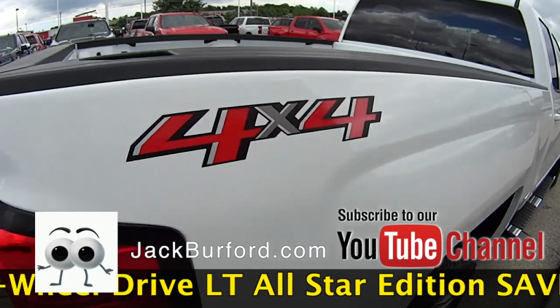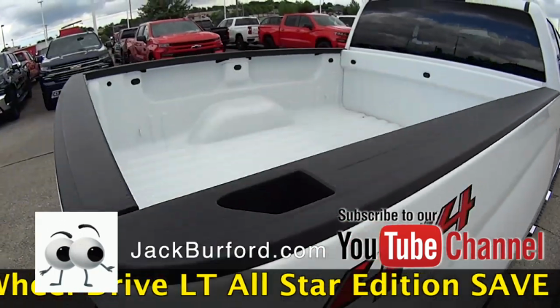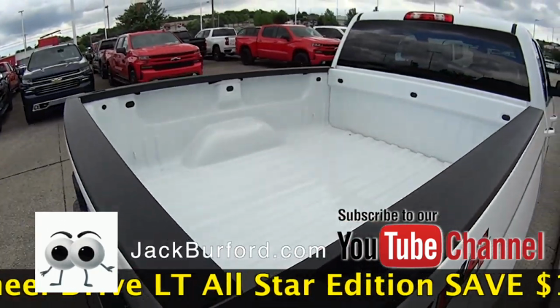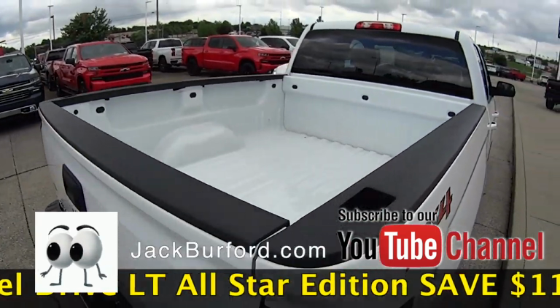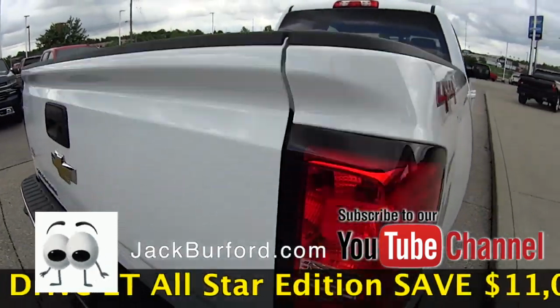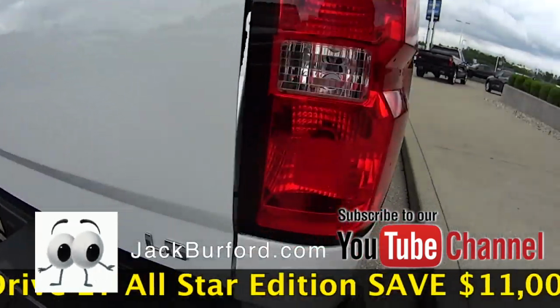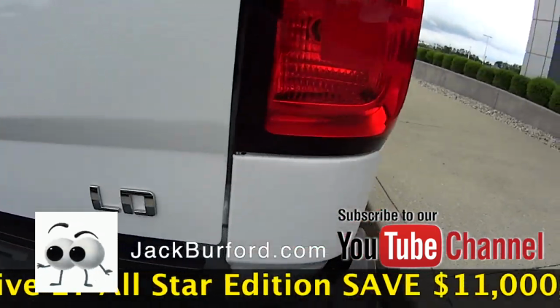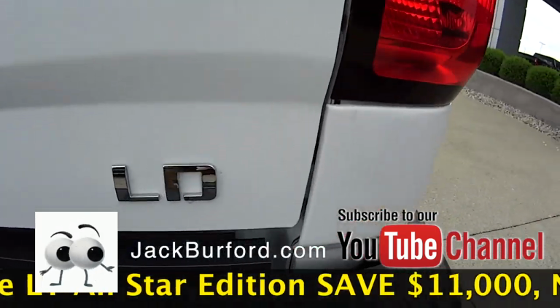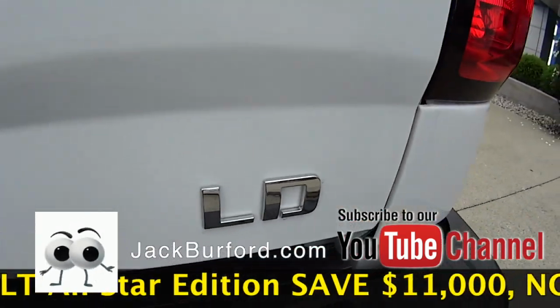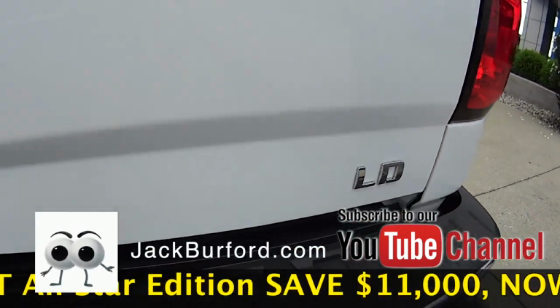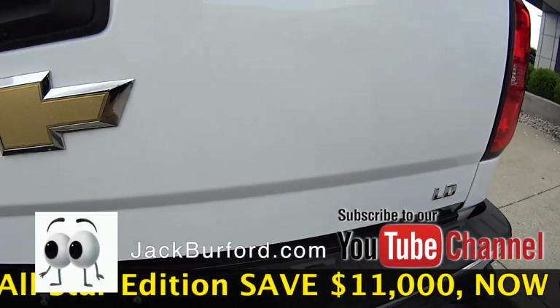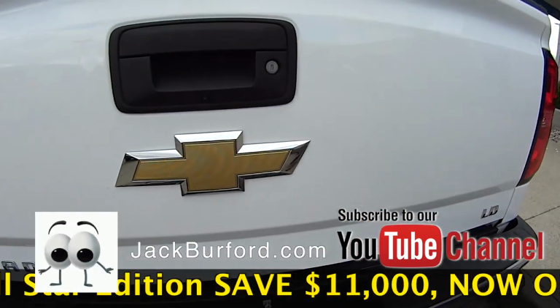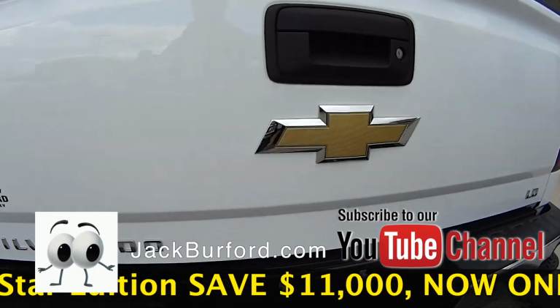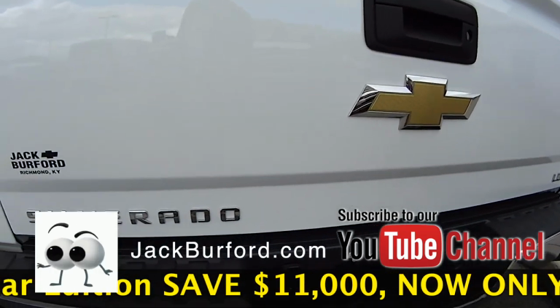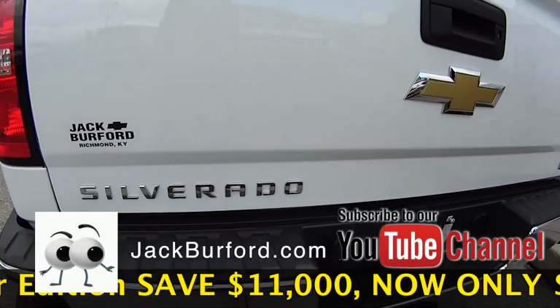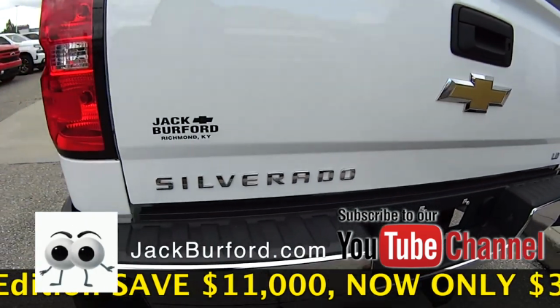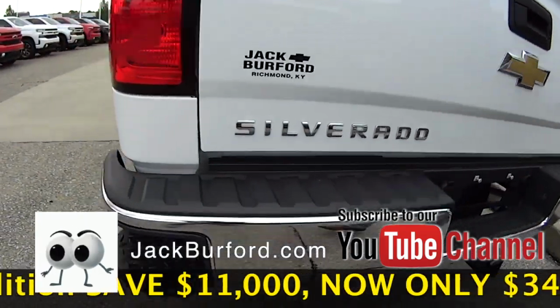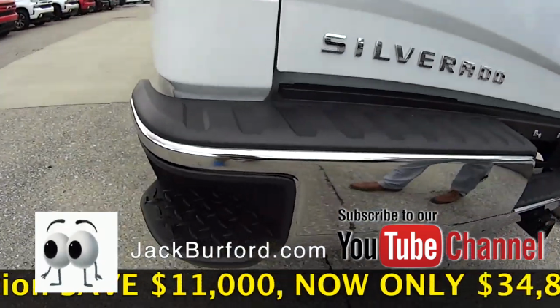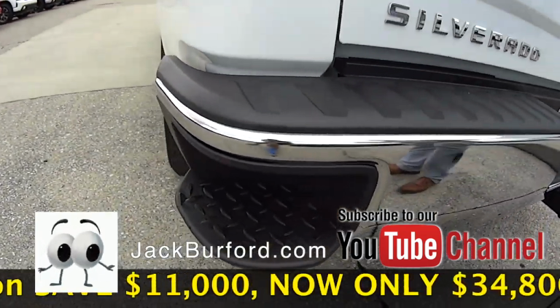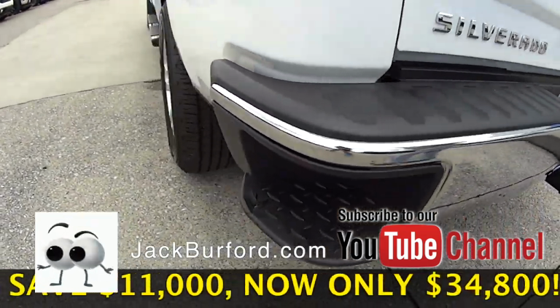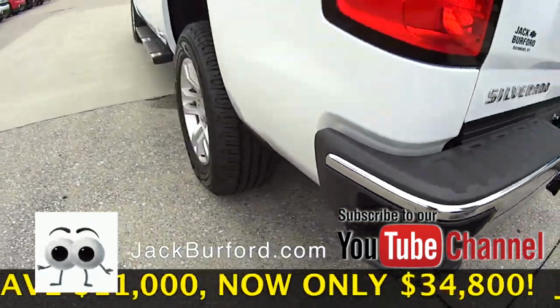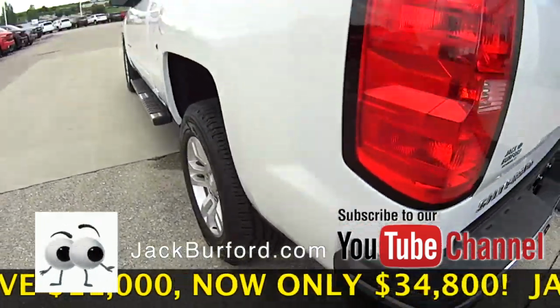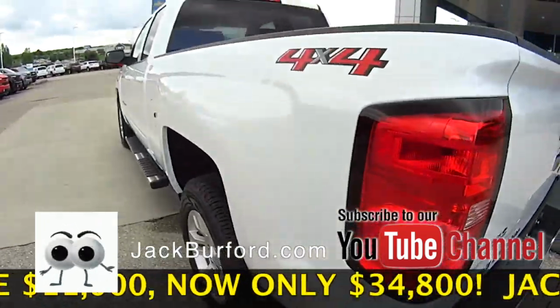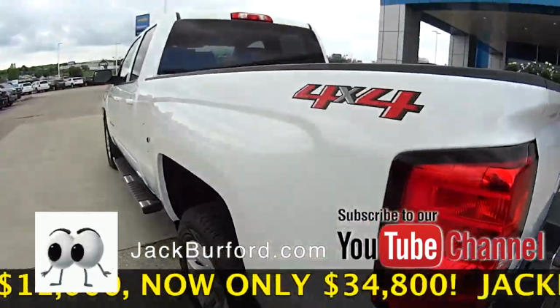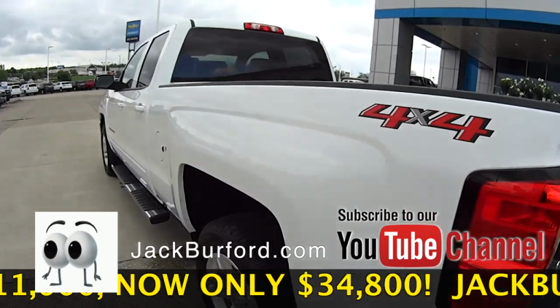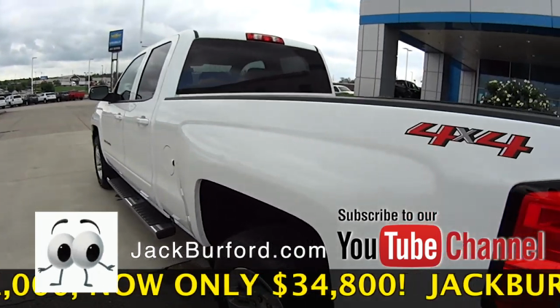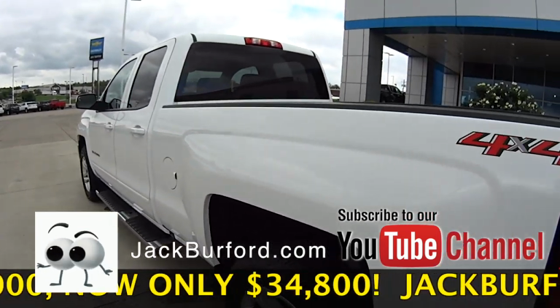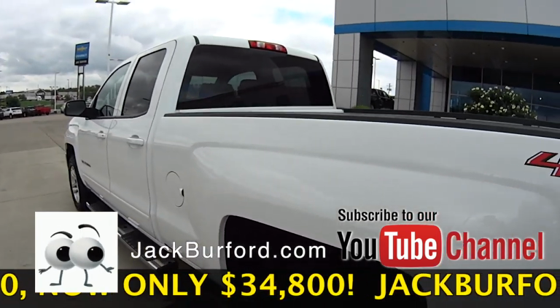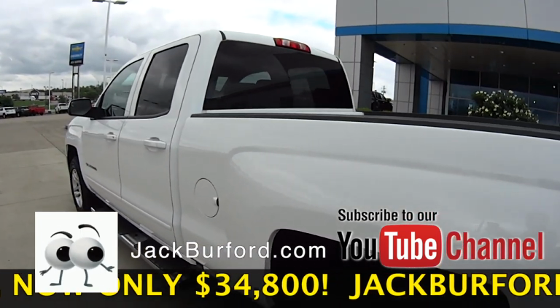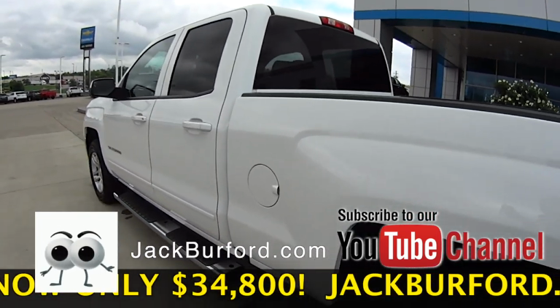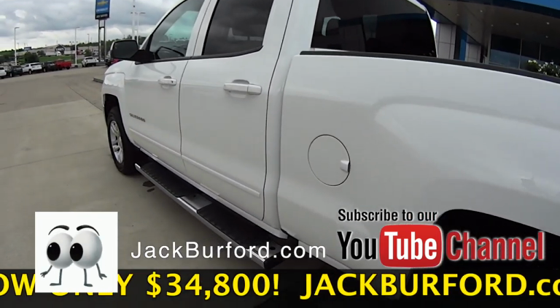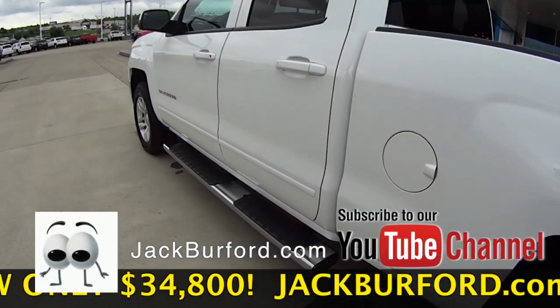This is a great, great value because right now on this truck it's $34,800 even, so that's saving you $11,000 off the MSRP for a four-wheel drive truck, brand new 2019.